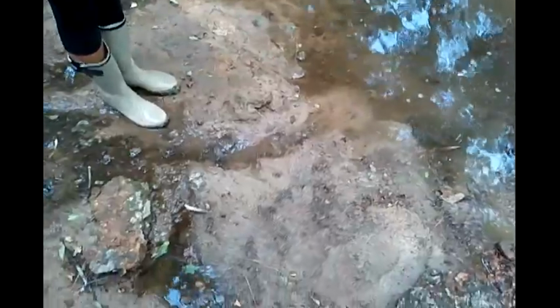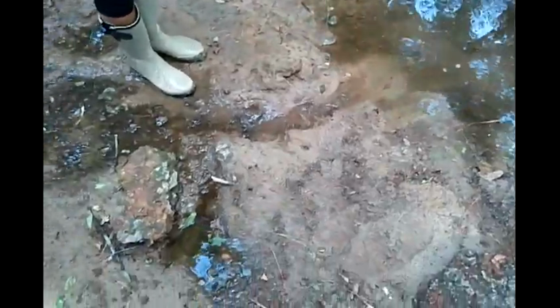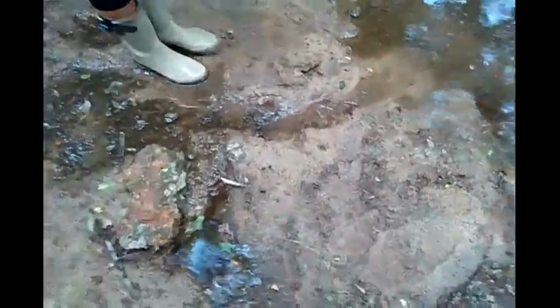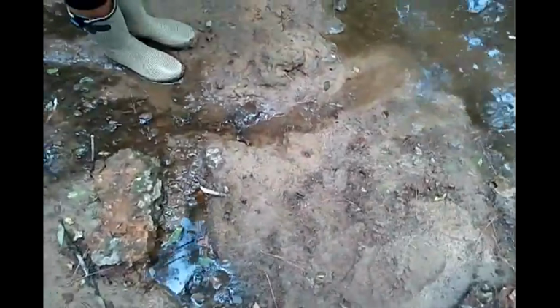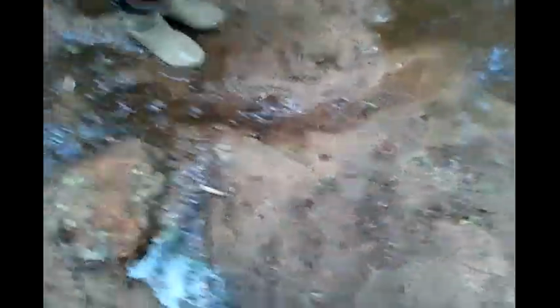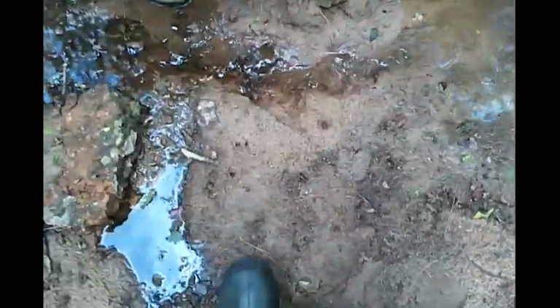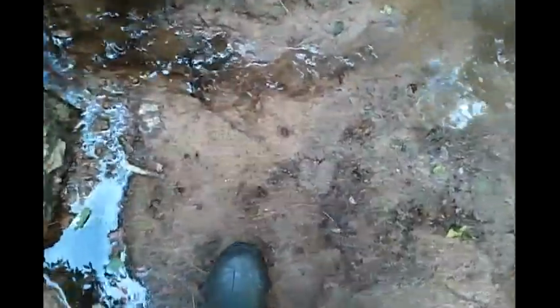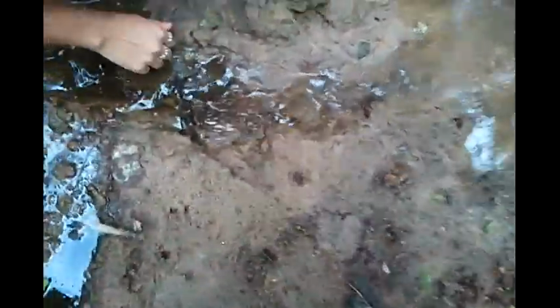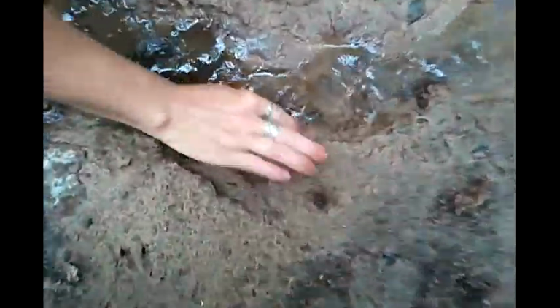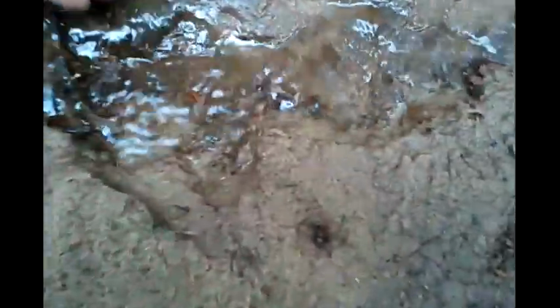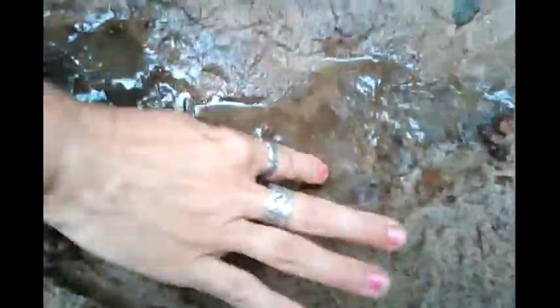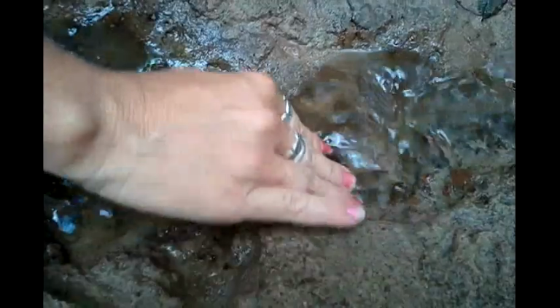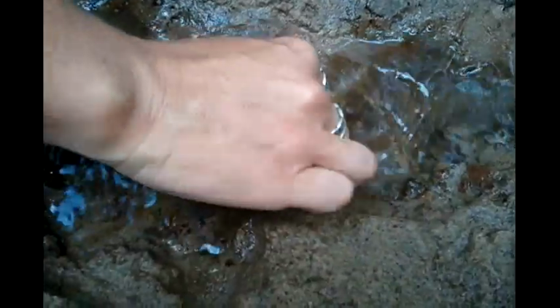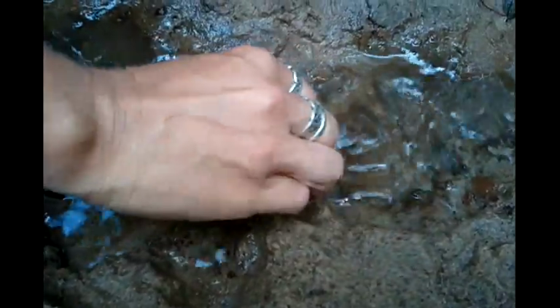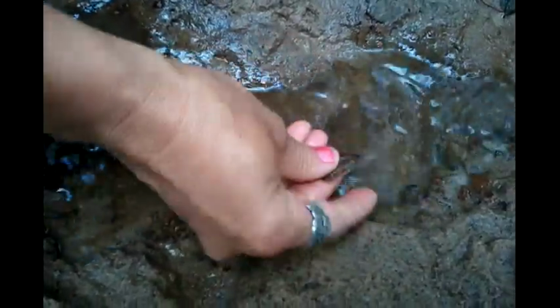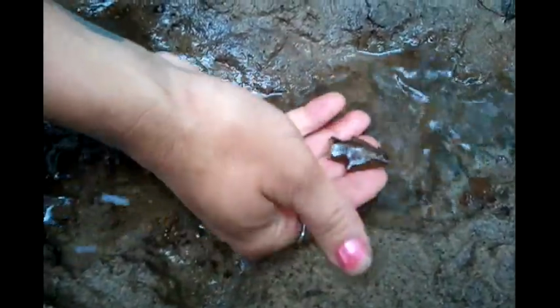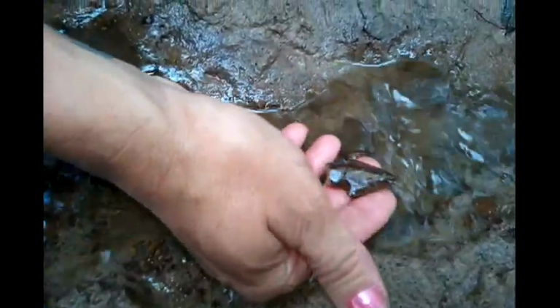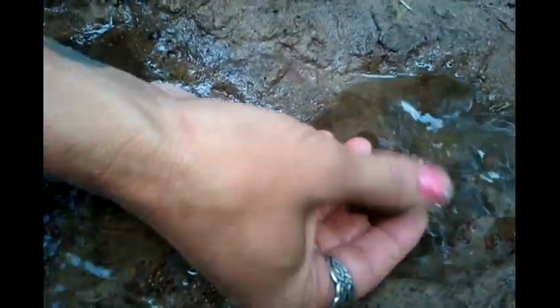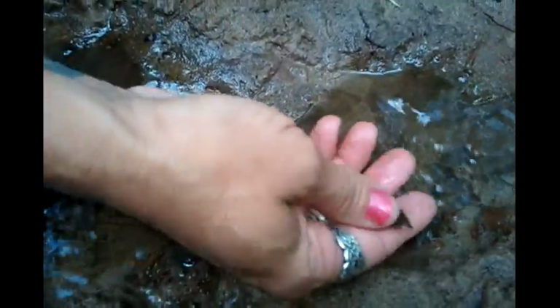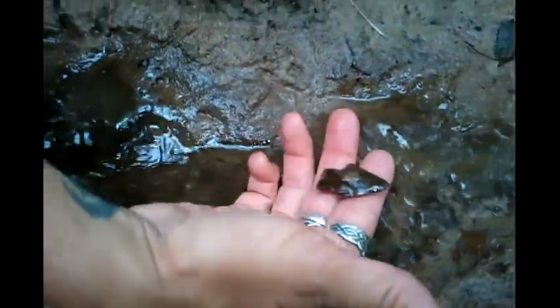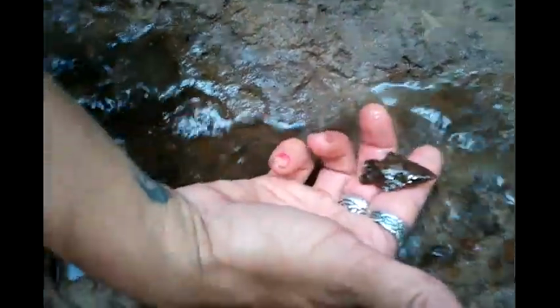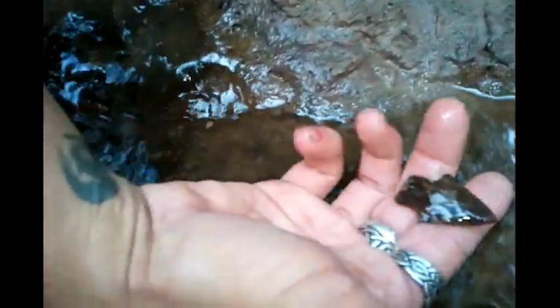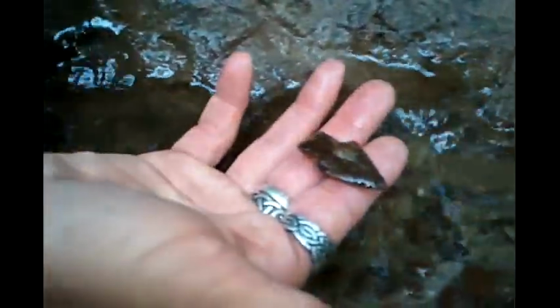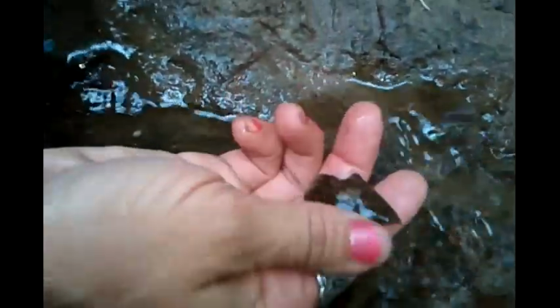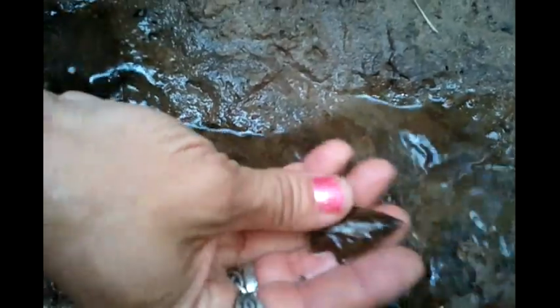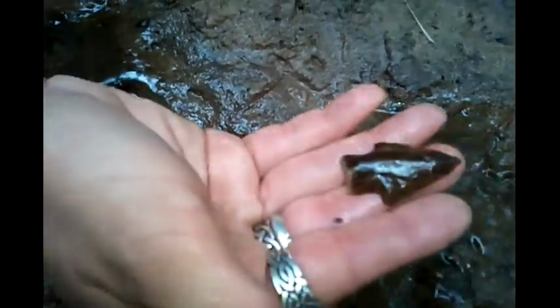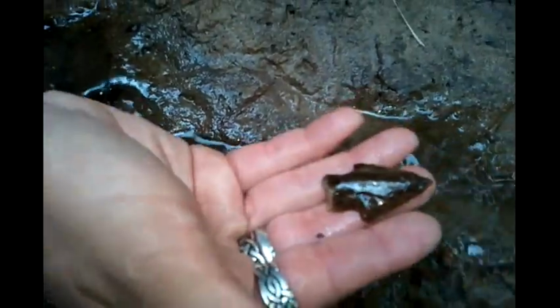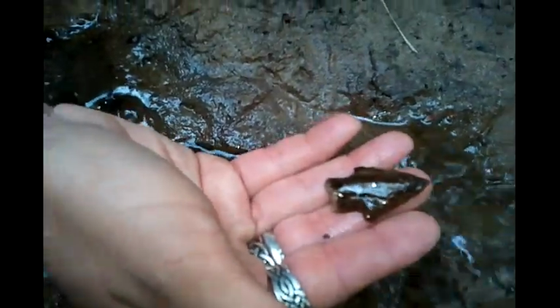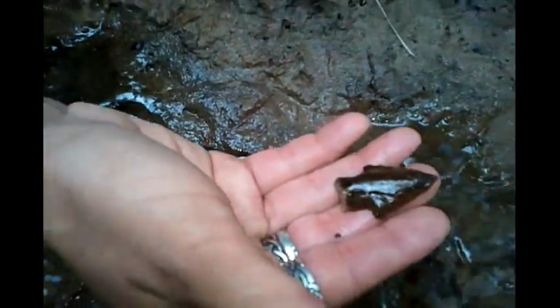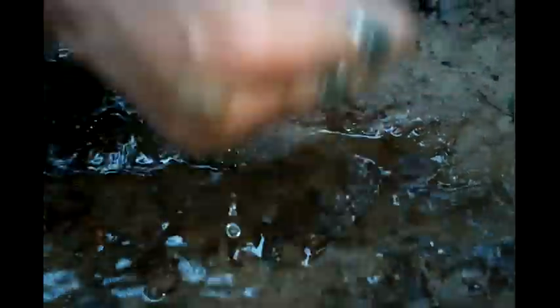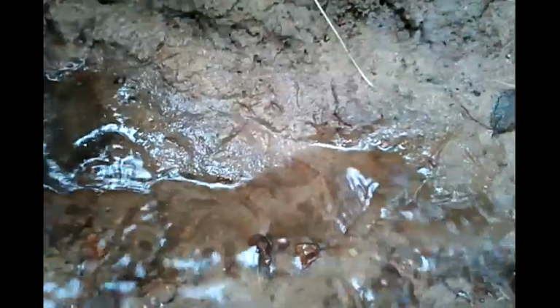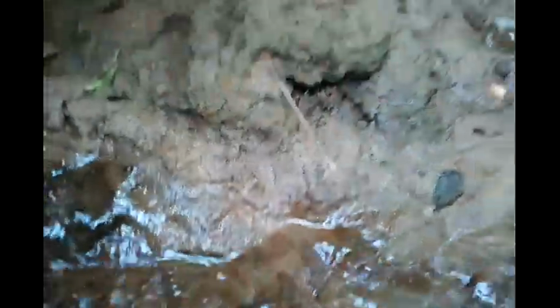Looks like Brandy's found the first point of the day or something. What do you have down there? That's awesome! Sweet. We'll get back to you if we find anything else.